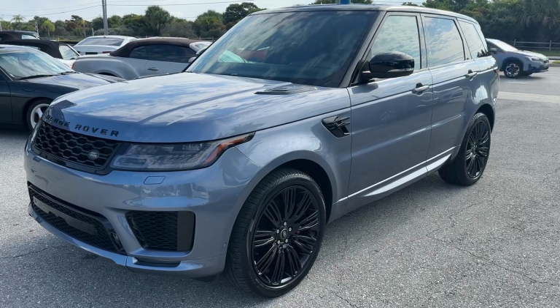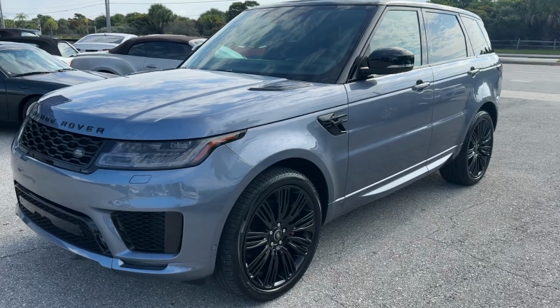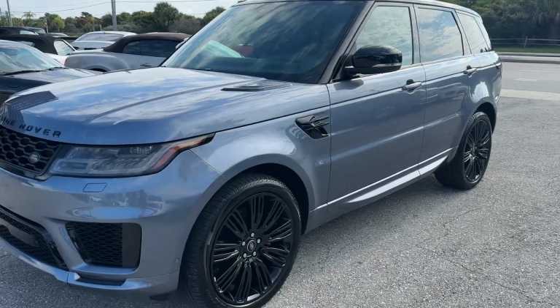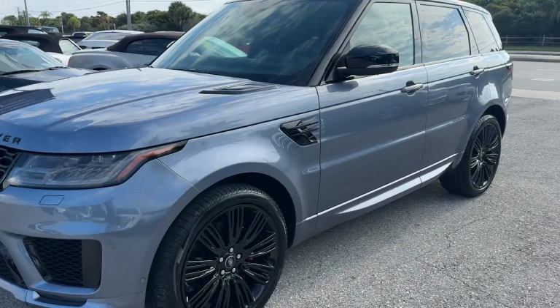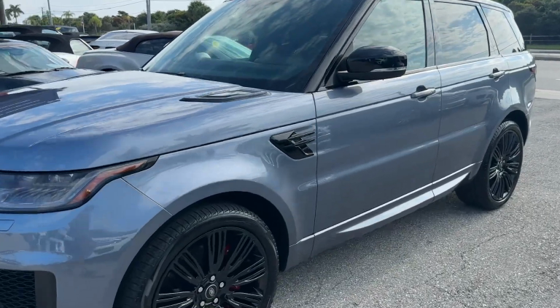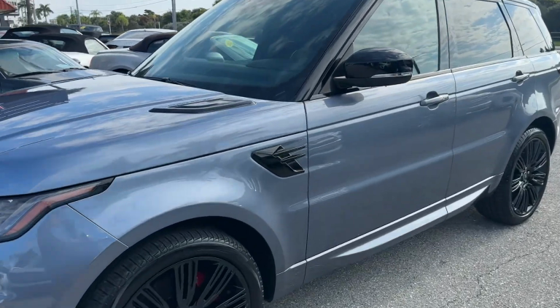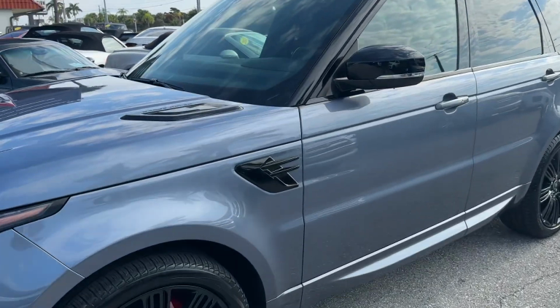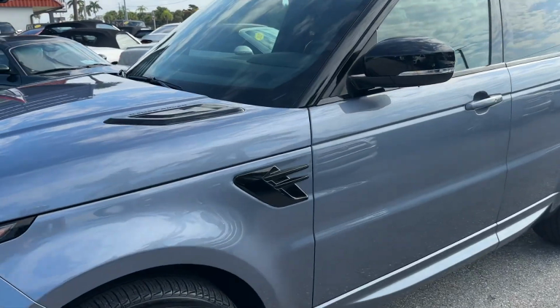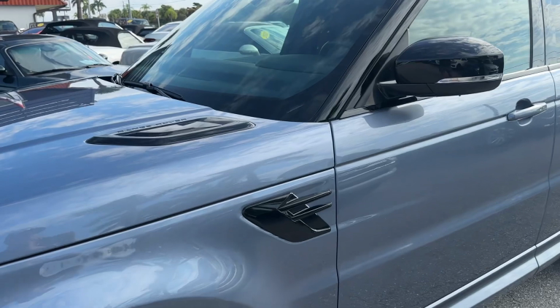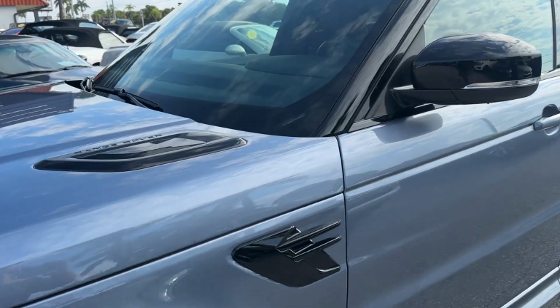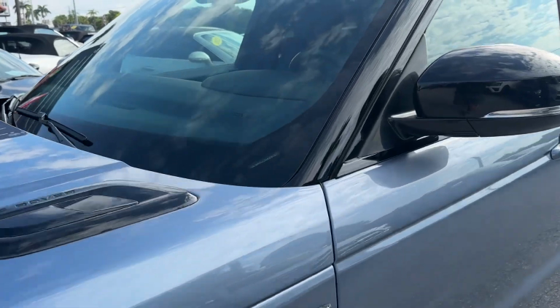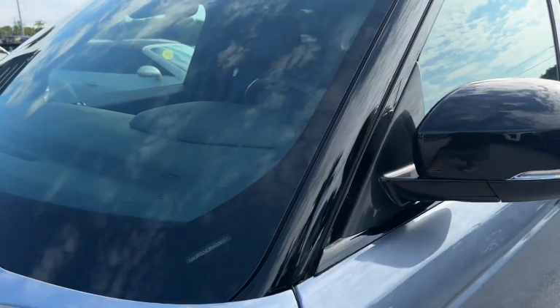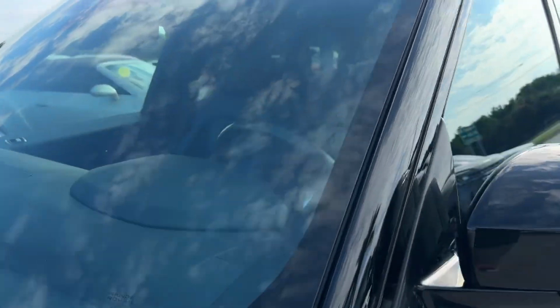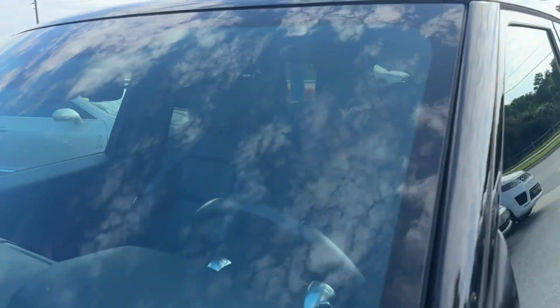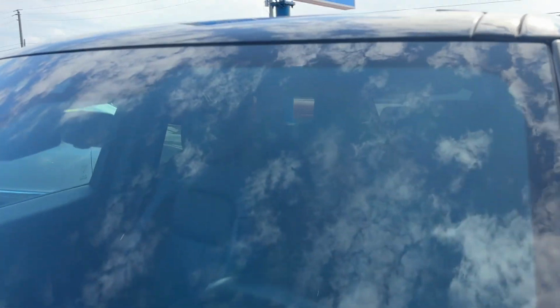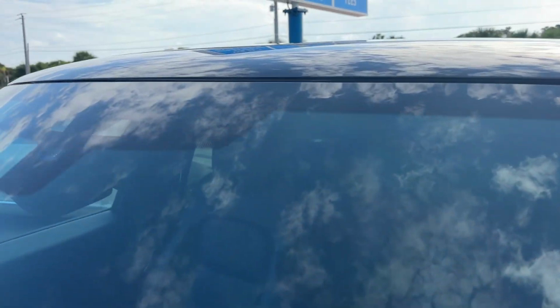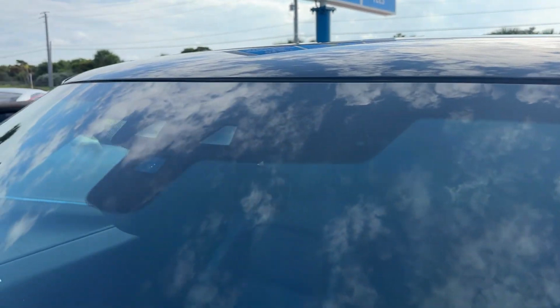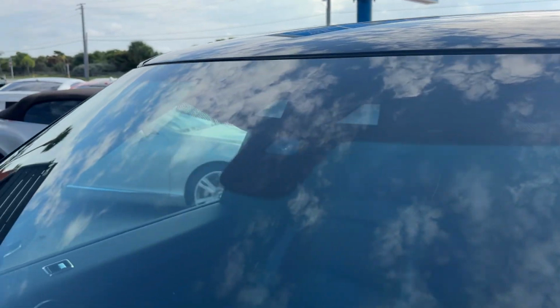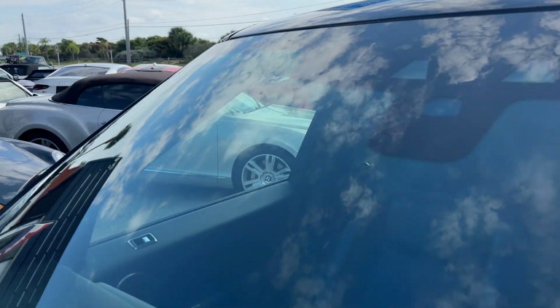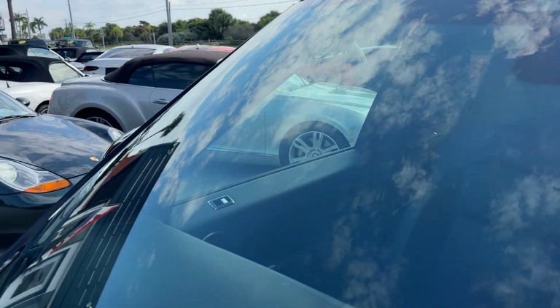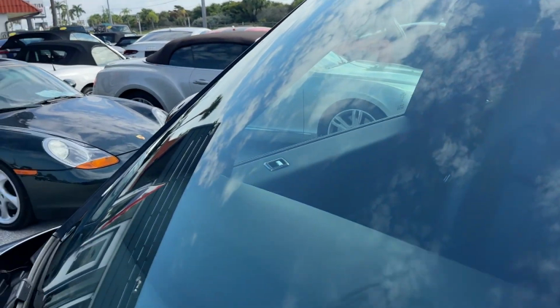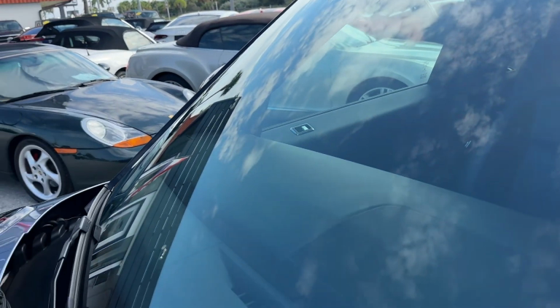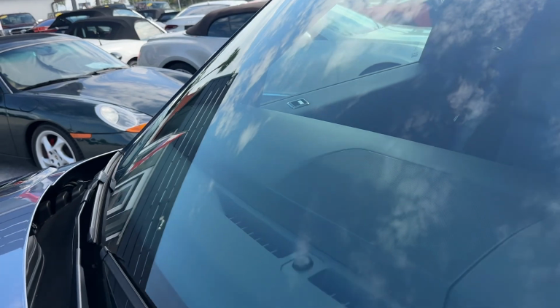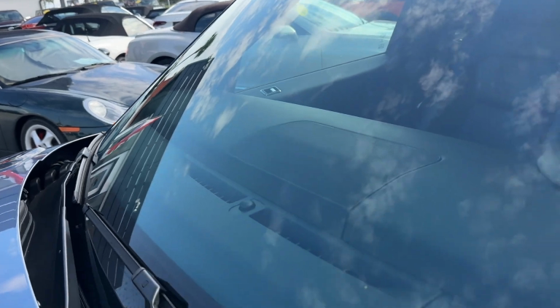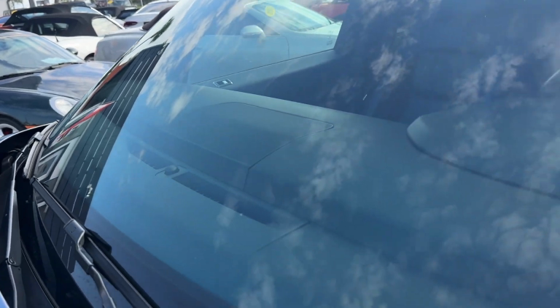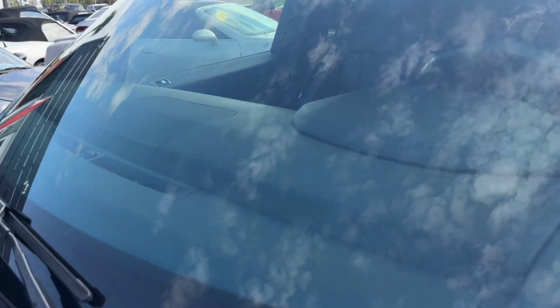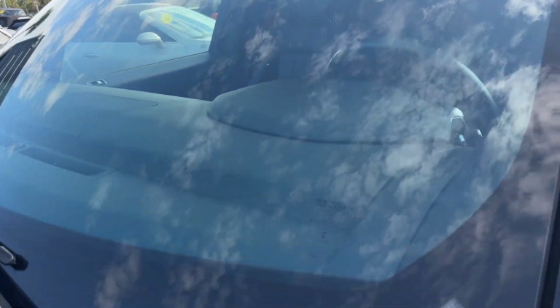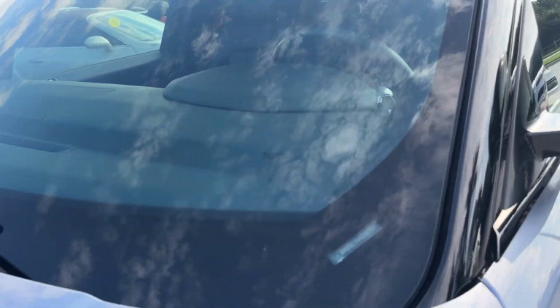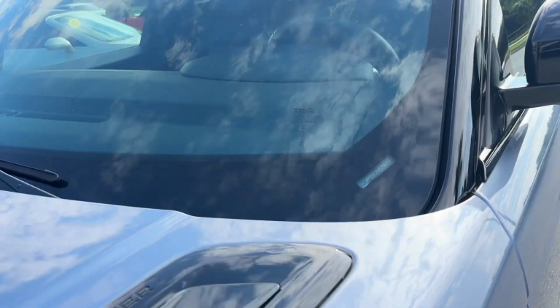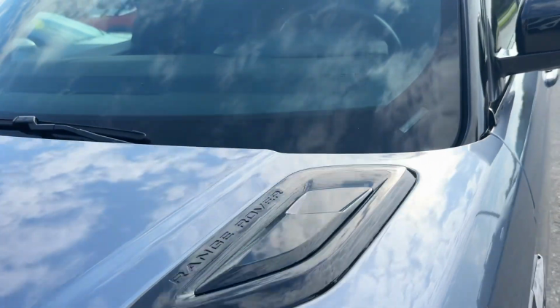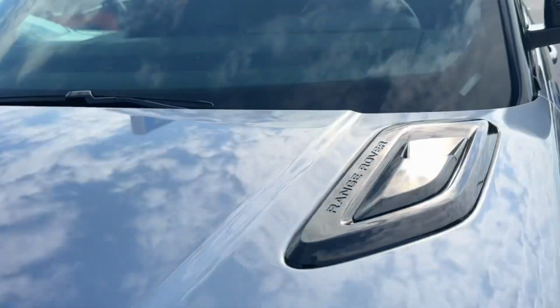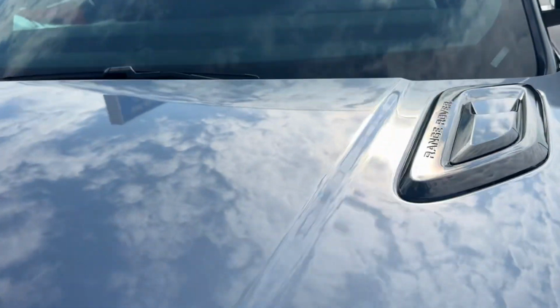We're doing a cosmetic condition review. This car is still under warranty and only has 16,000 miles on it, so mechanically you've got nothing to worry about — everything functions as it should.